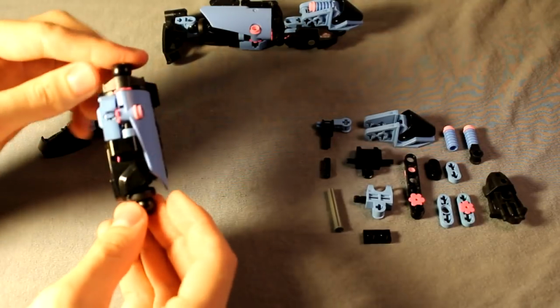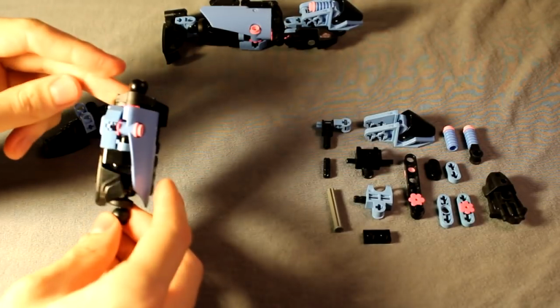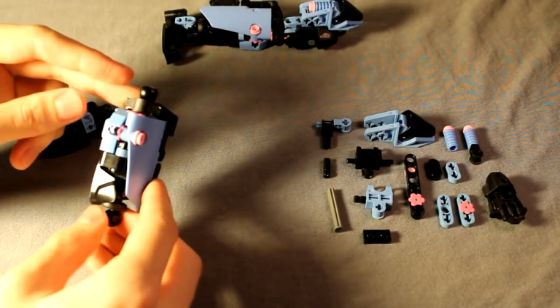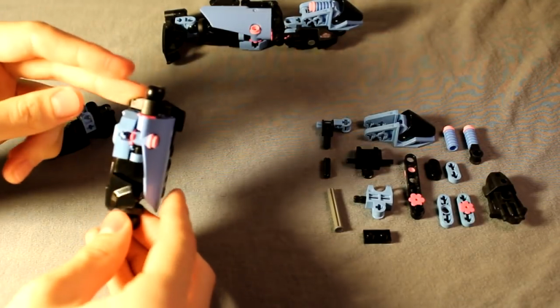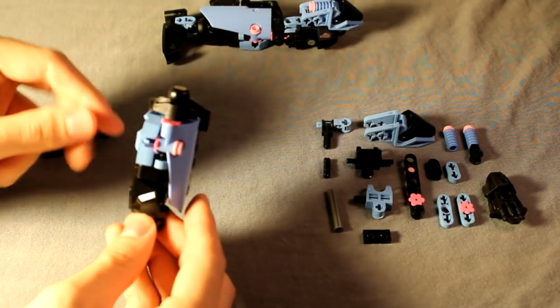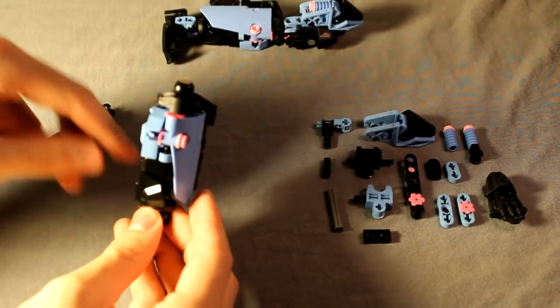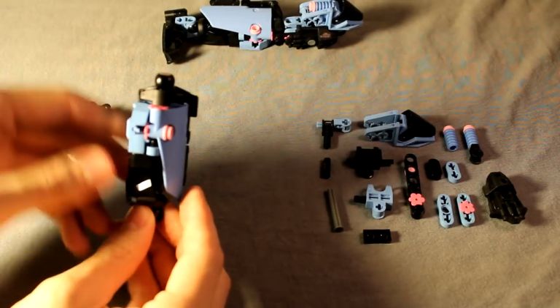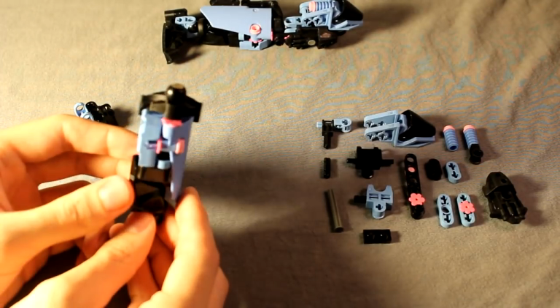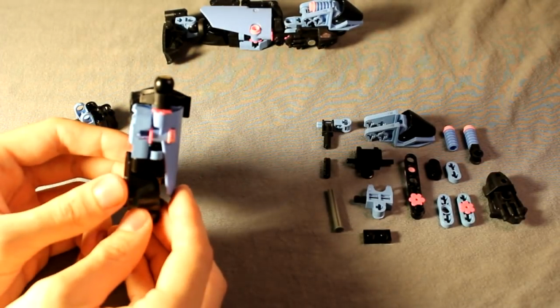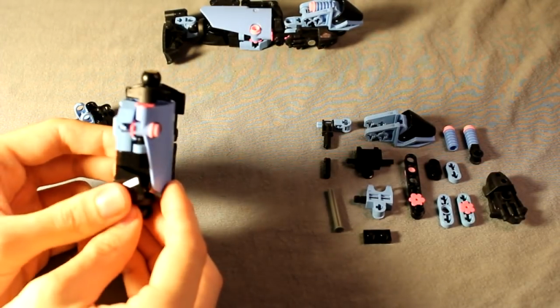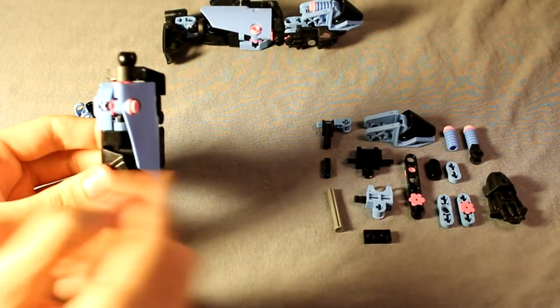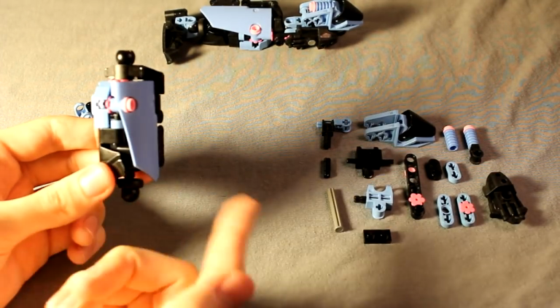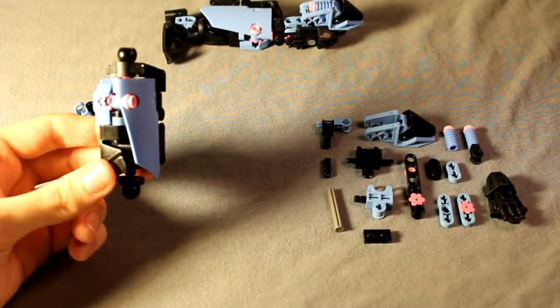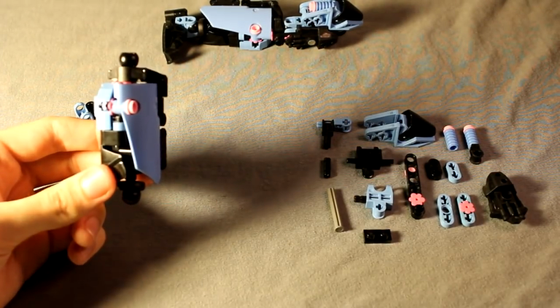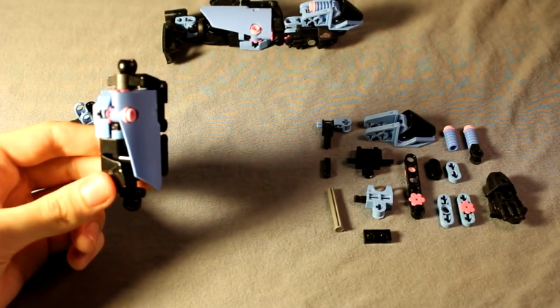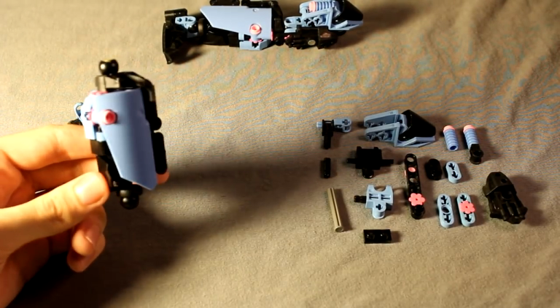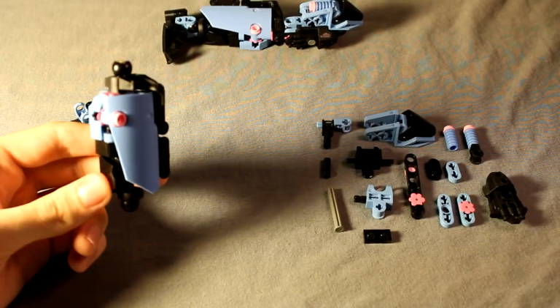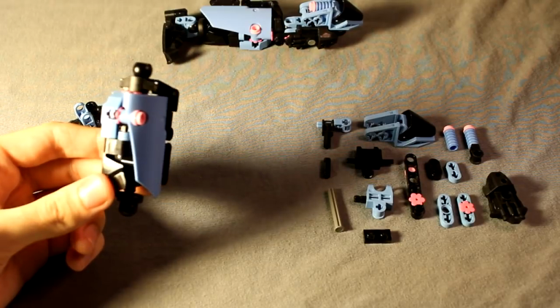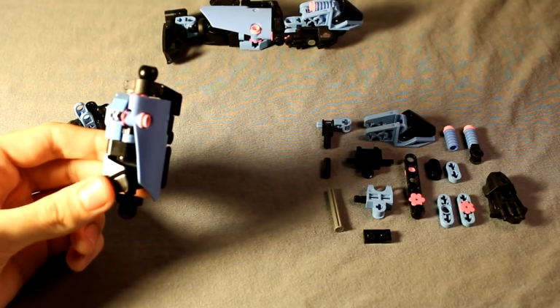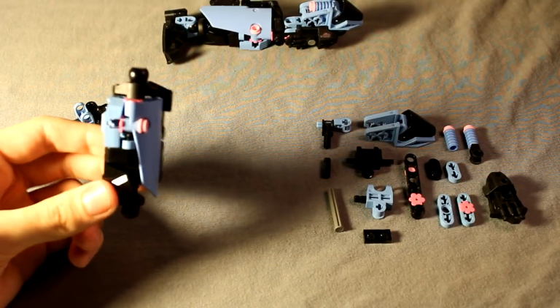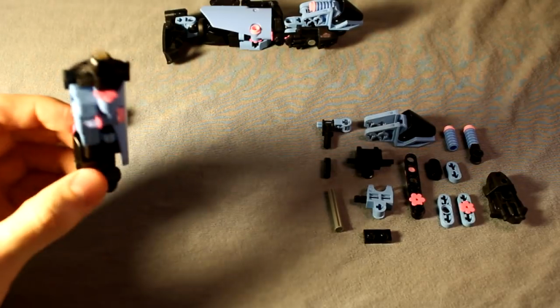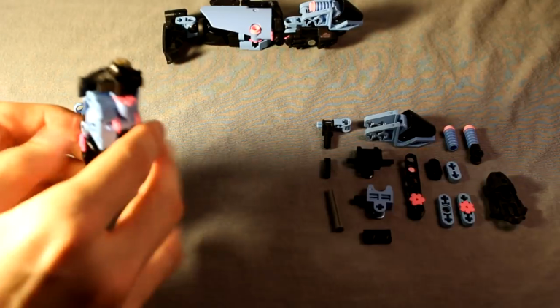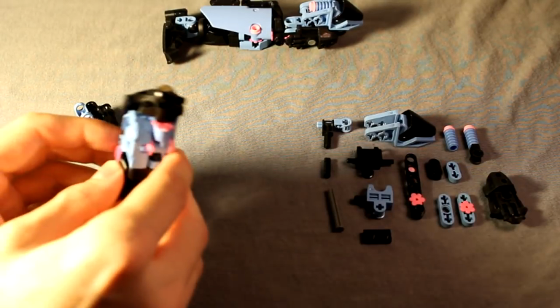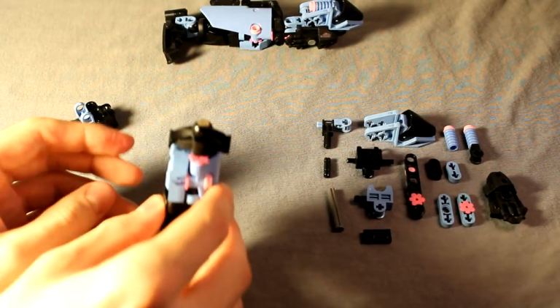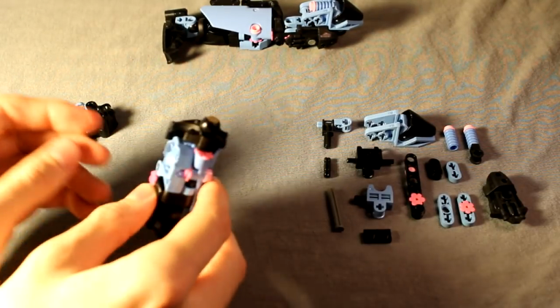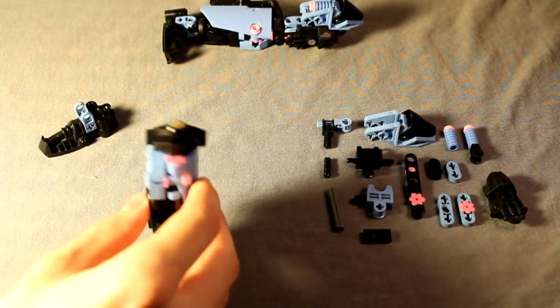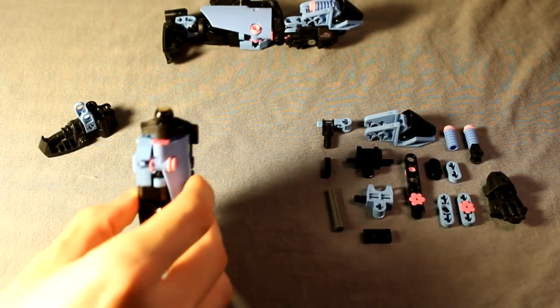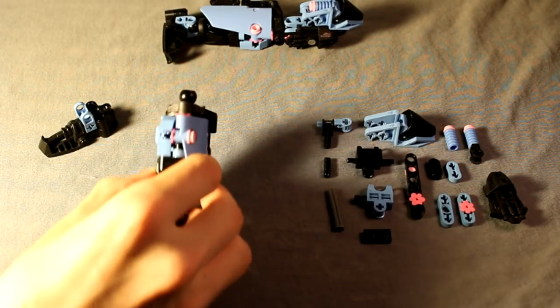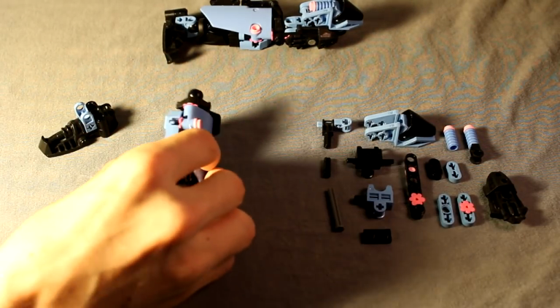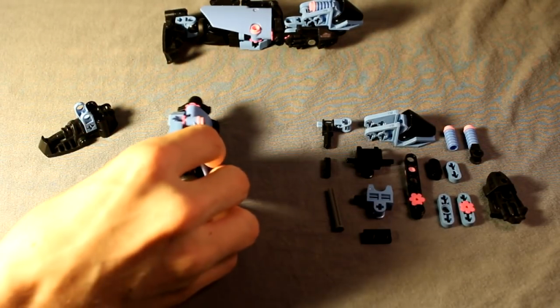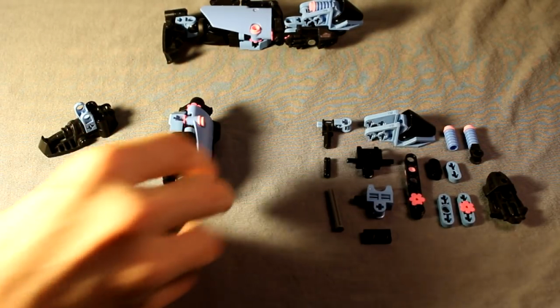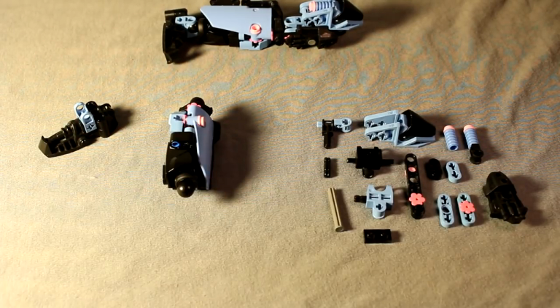Now this is a mirrored design, so you're going to need to flip everything around for the other leg, and it's the same case with the upper leg.